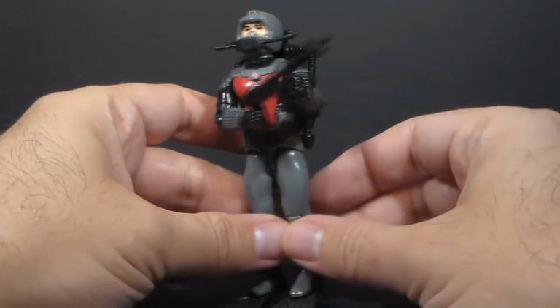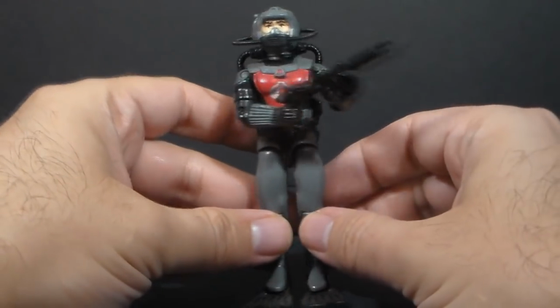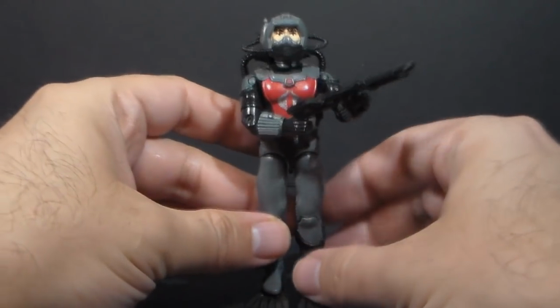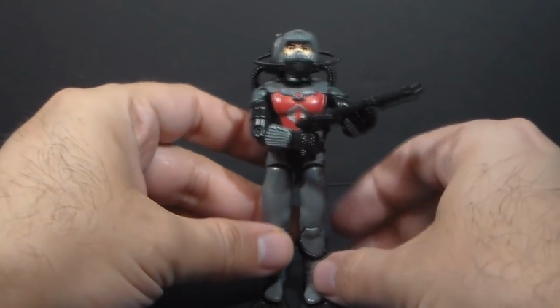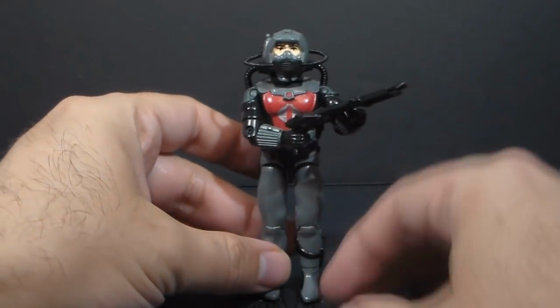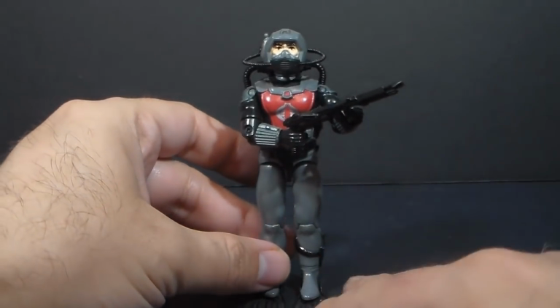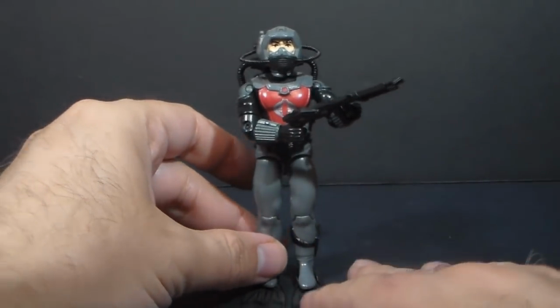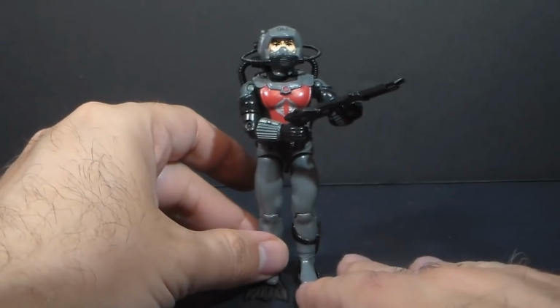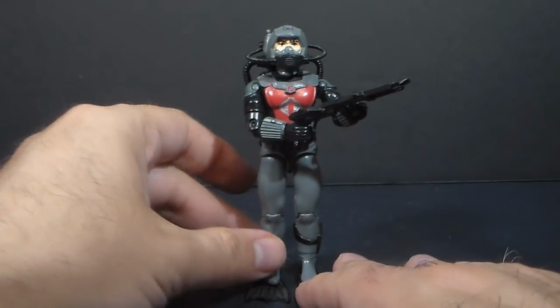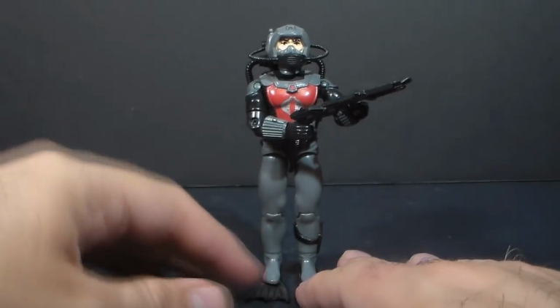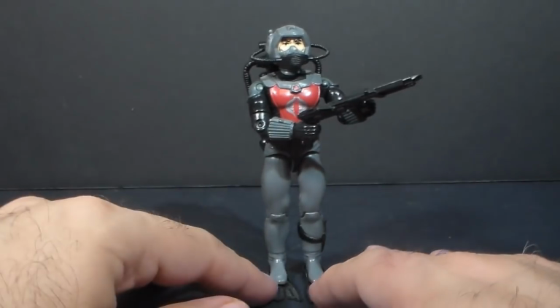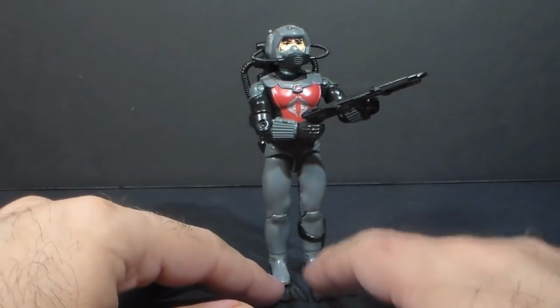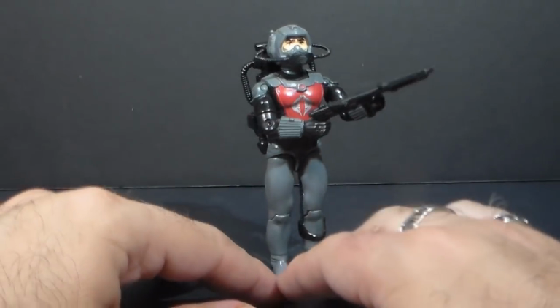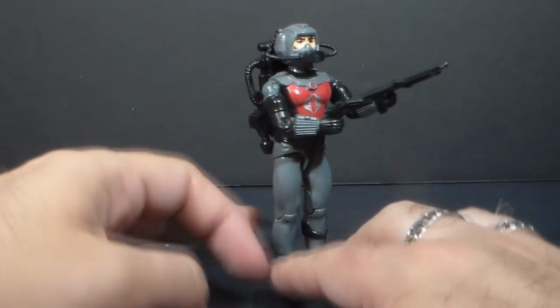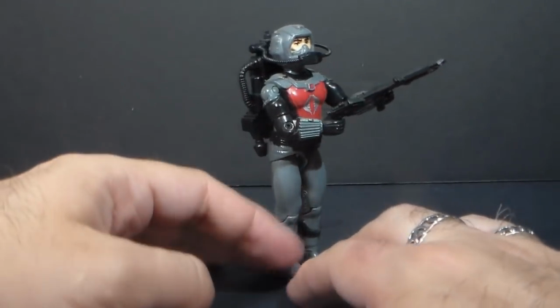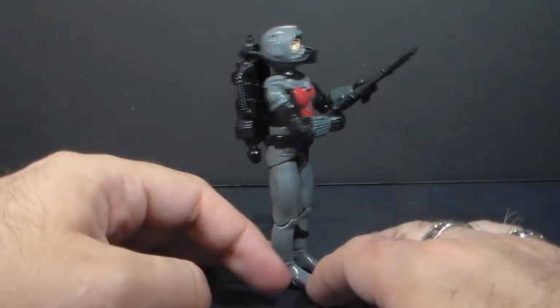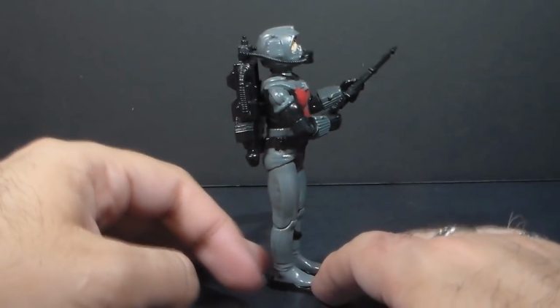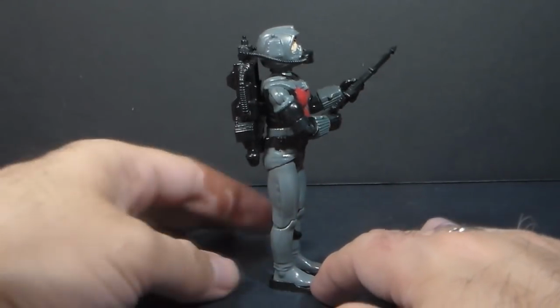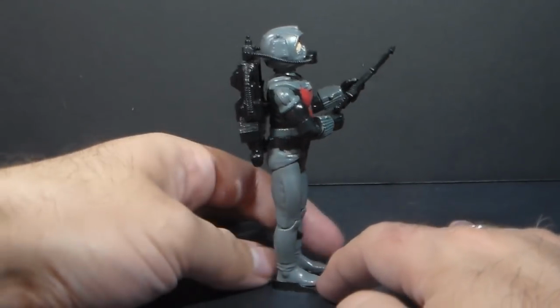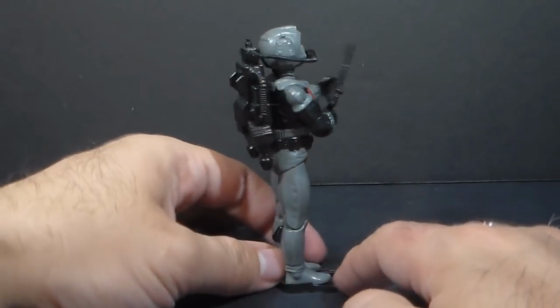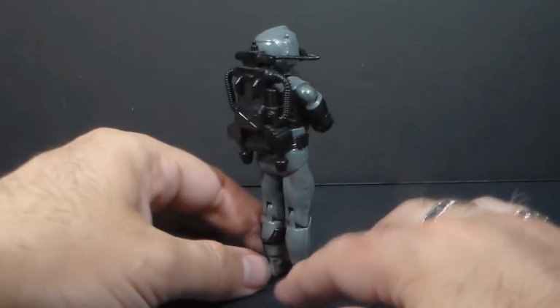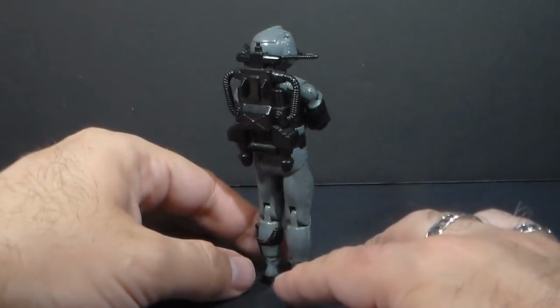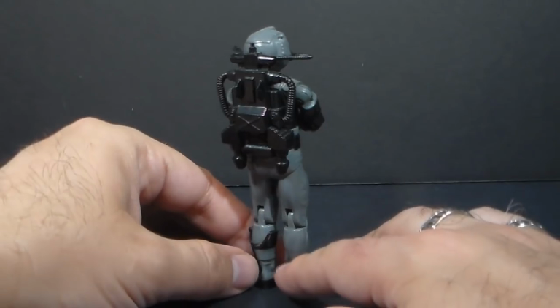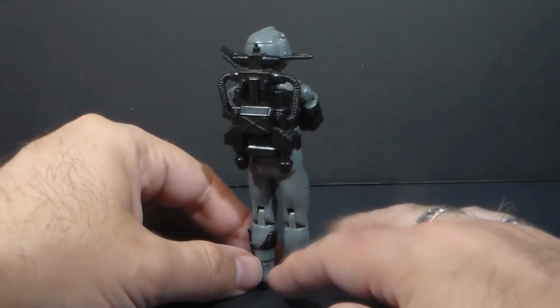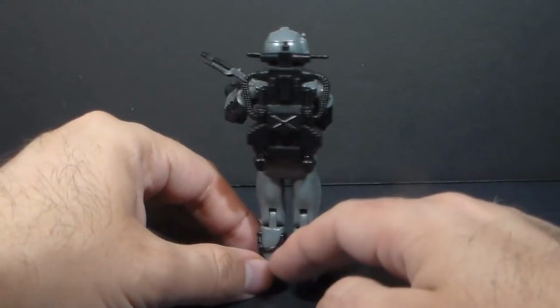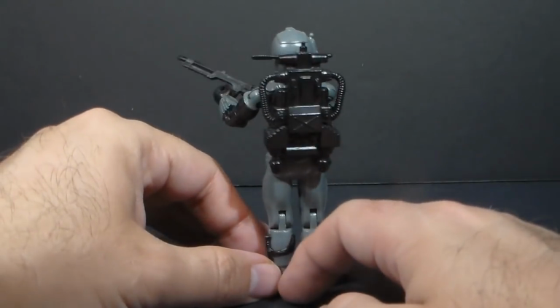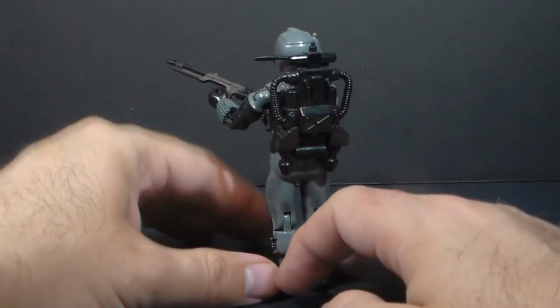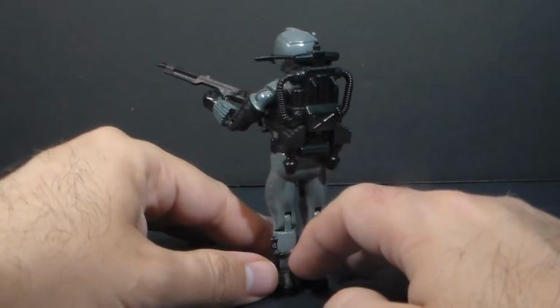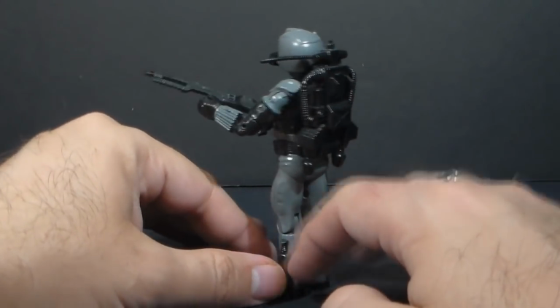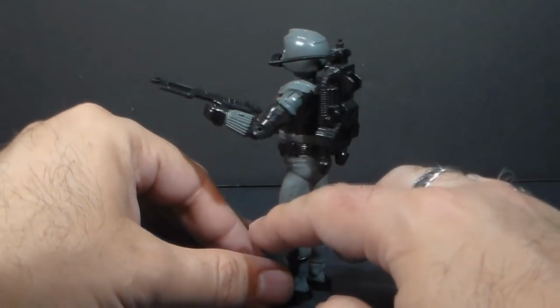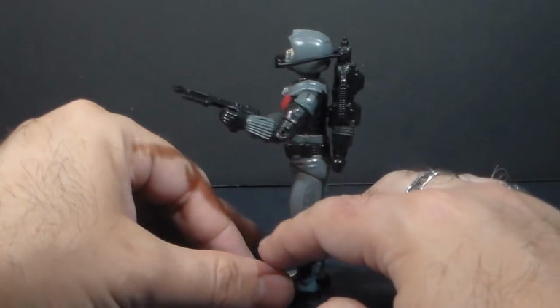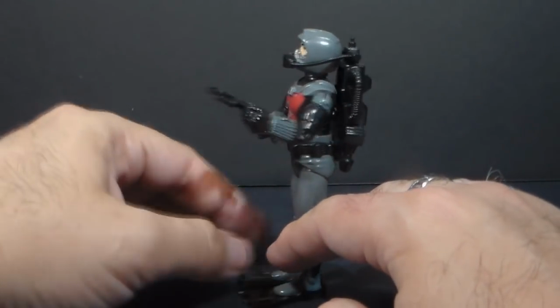Beyond just the accessories, this is a really good-looking action figure. The colors are great. The details are great. It's one of my favorite Cobra Army Builders — it's just really well done.